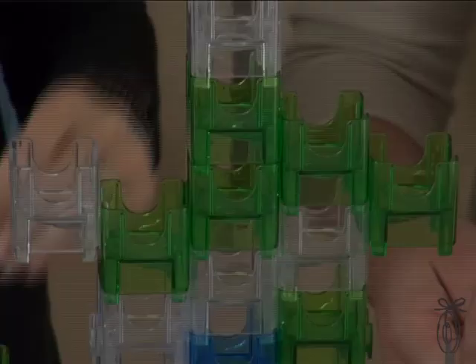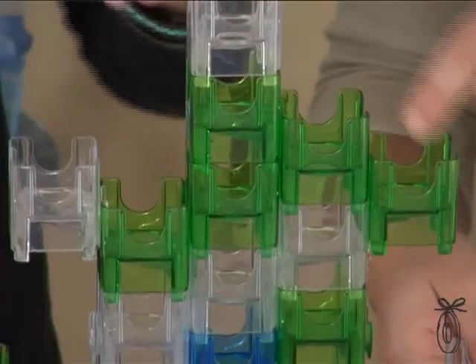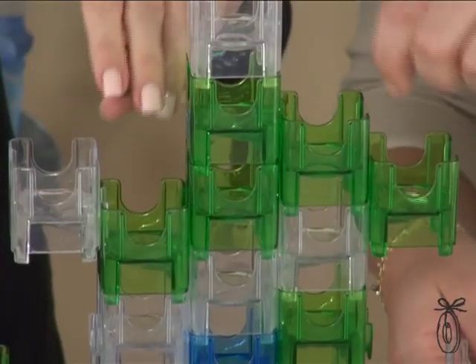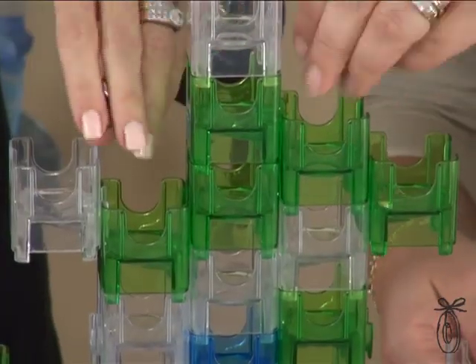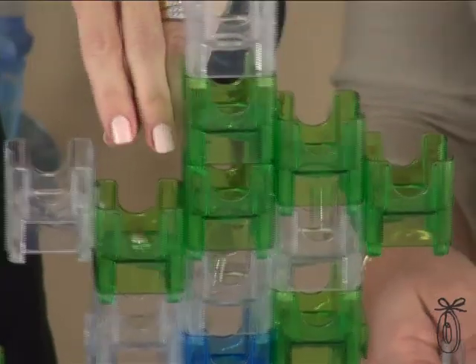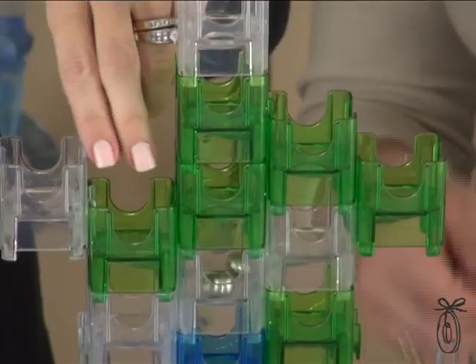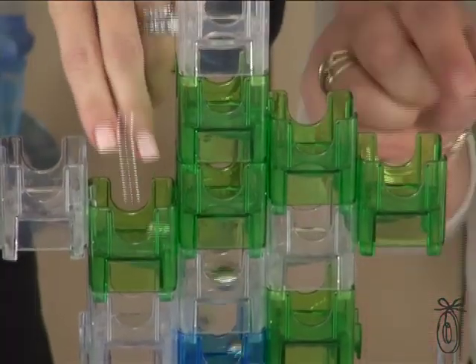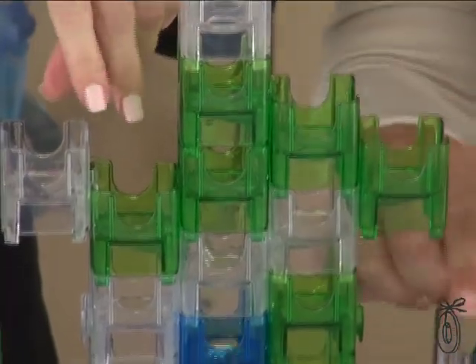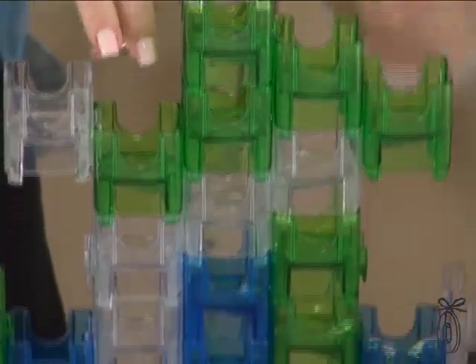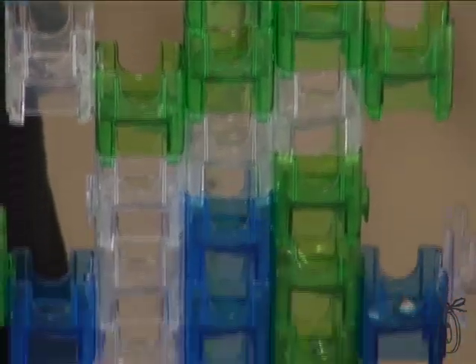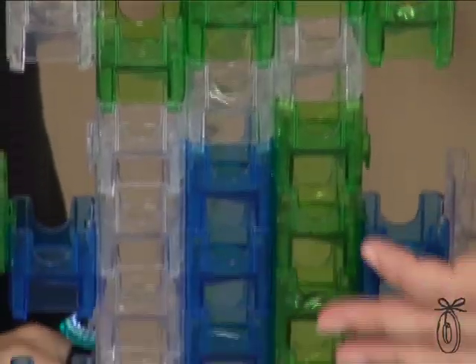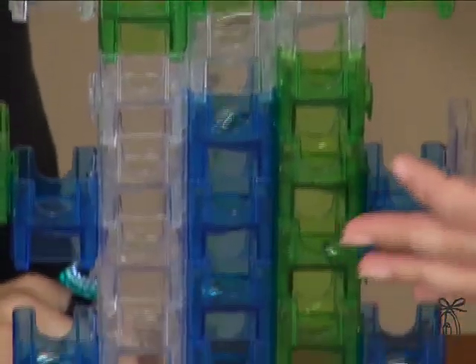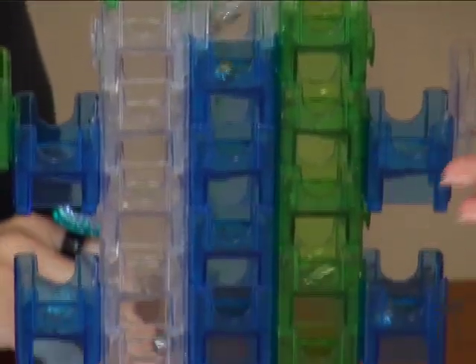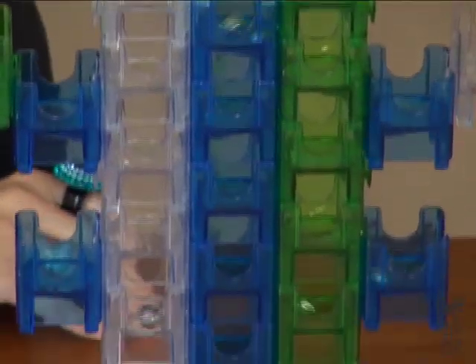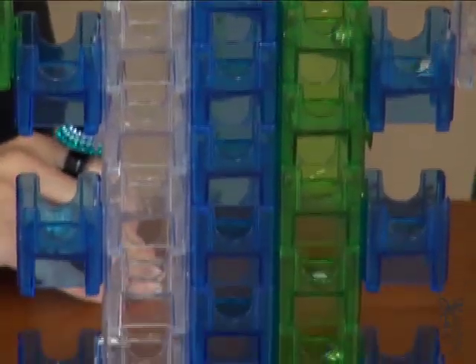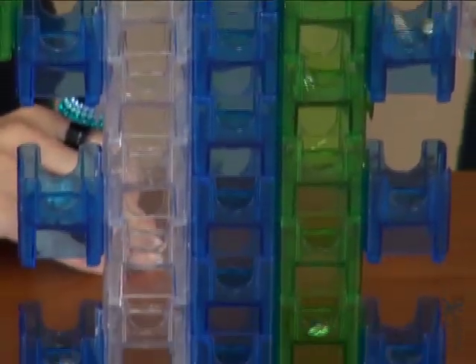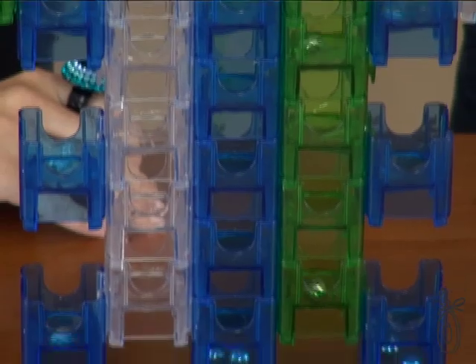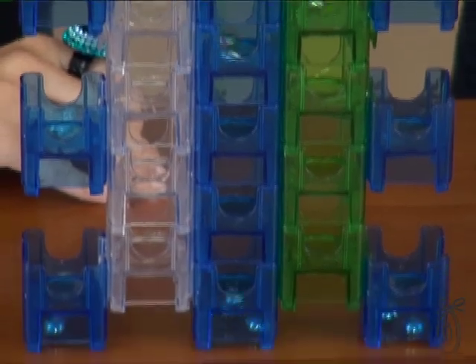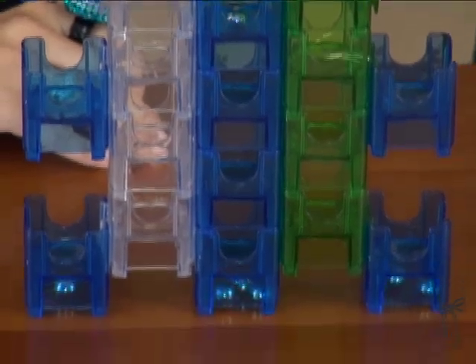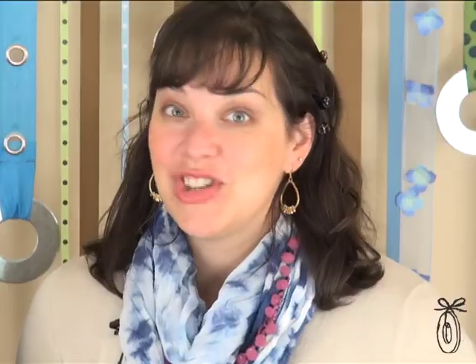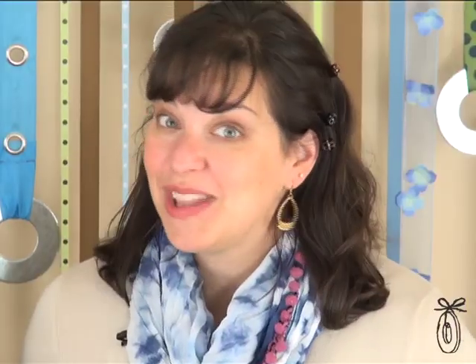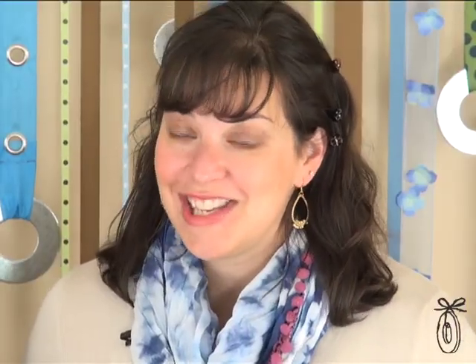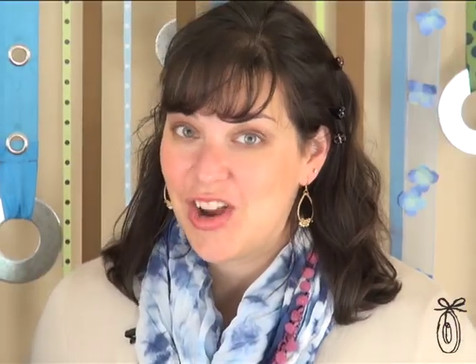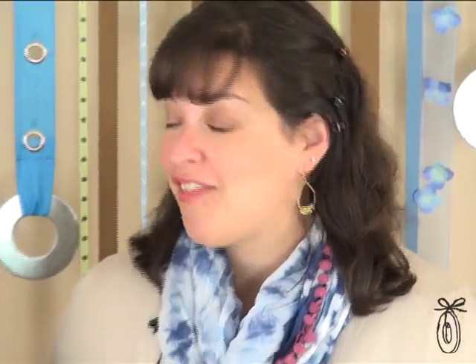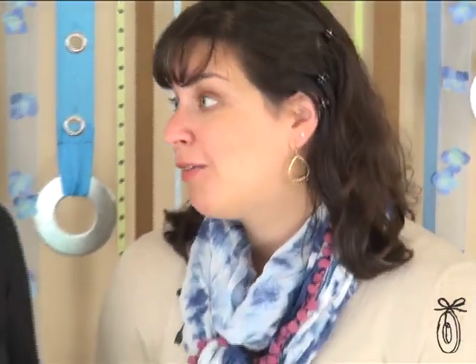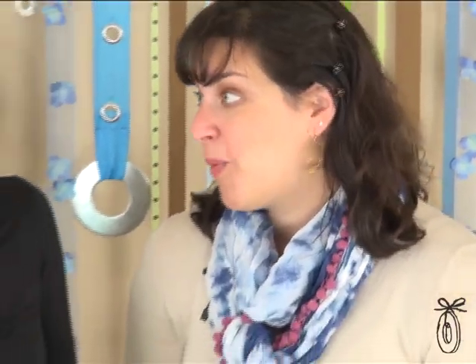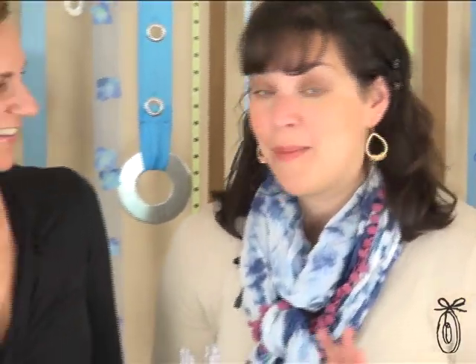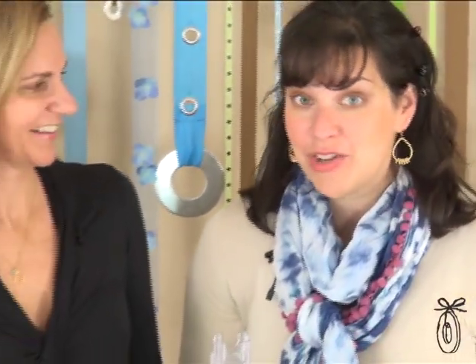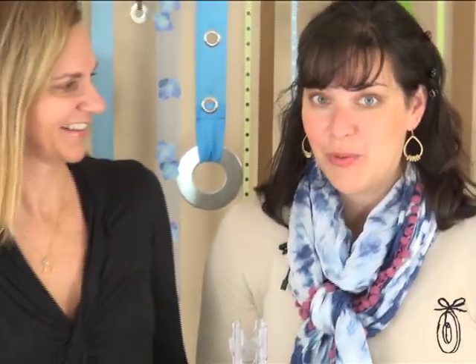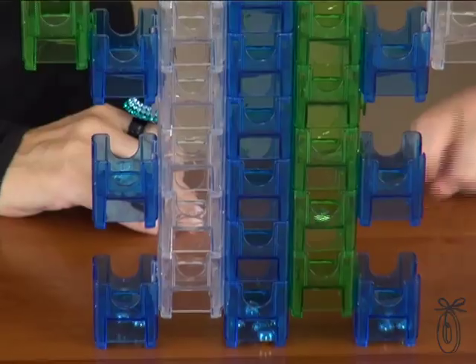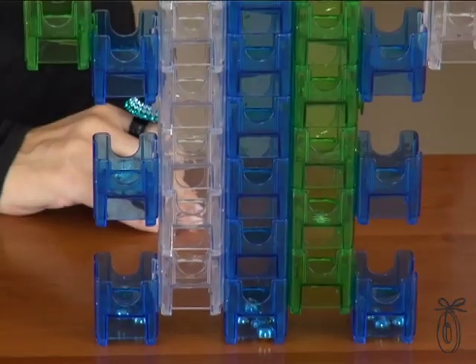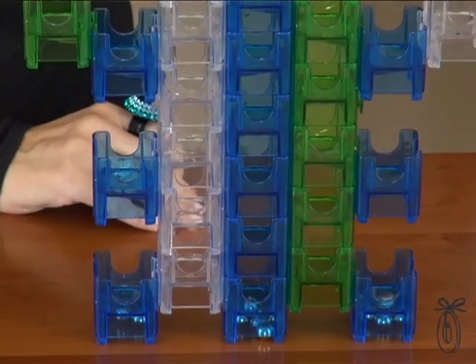The Cuba Maze can be built vertically or horizontally — all the pieces just sort of link together. This was just released this year, and they've already won a major fun award, and we can see why.